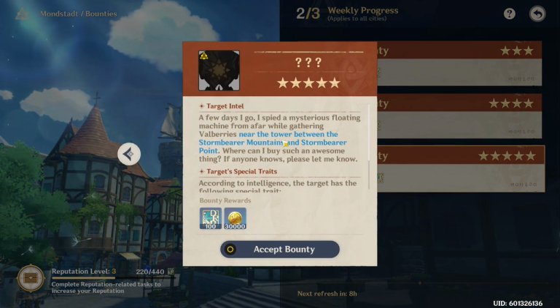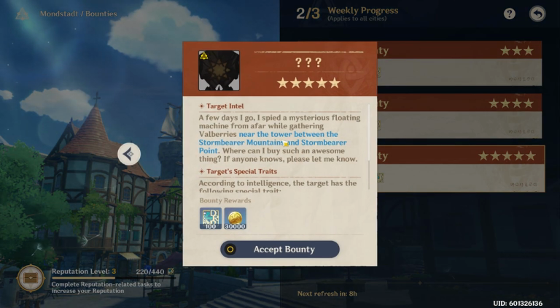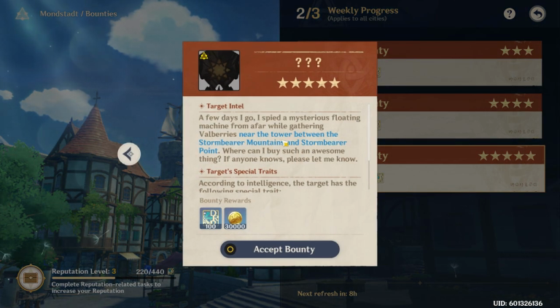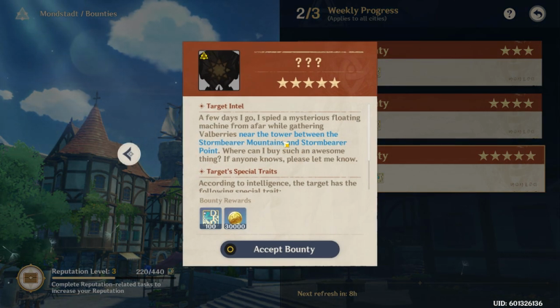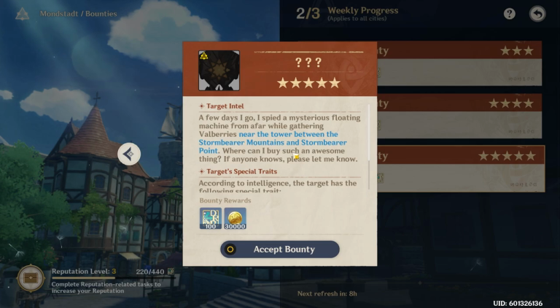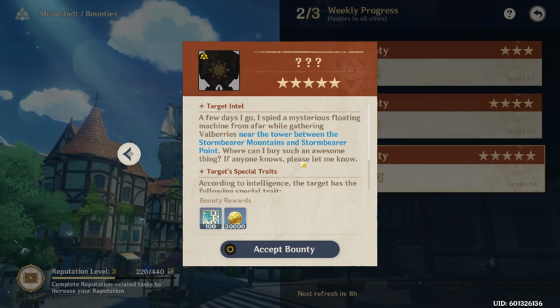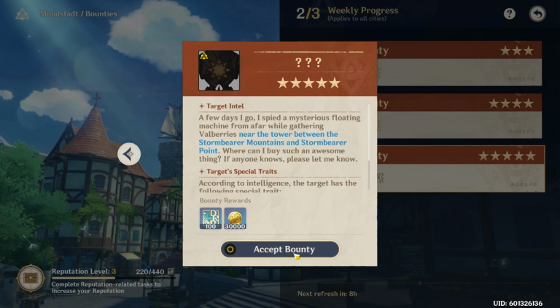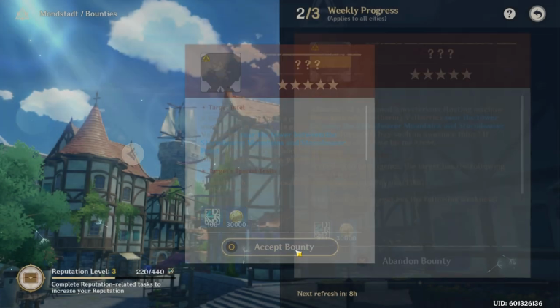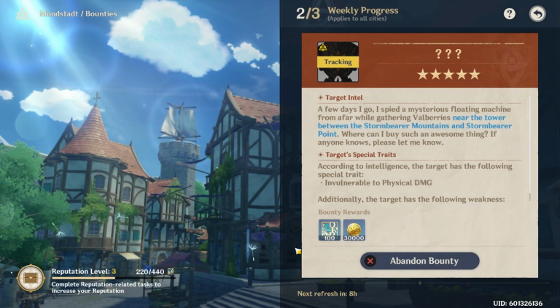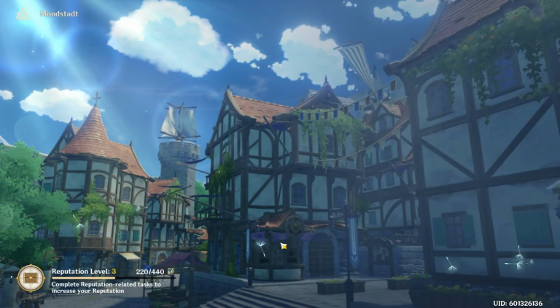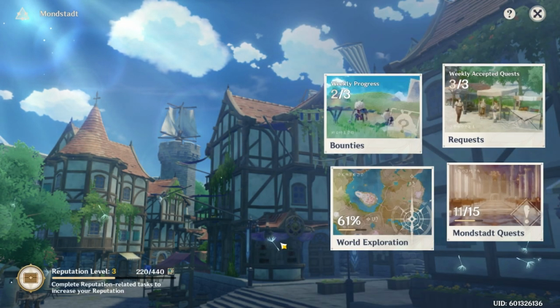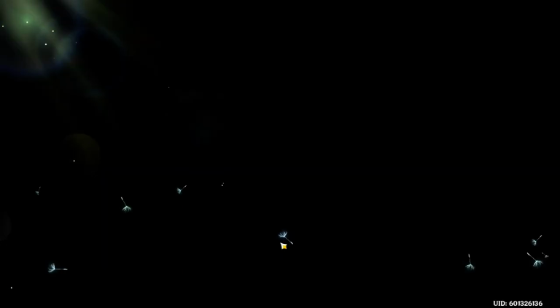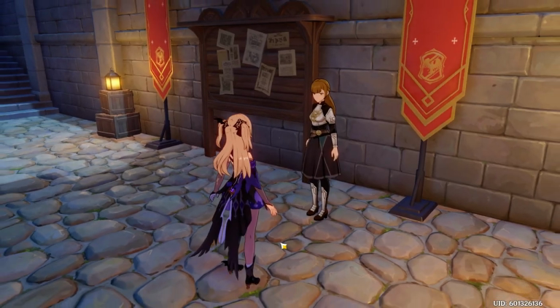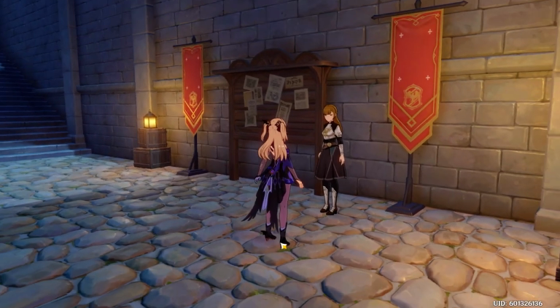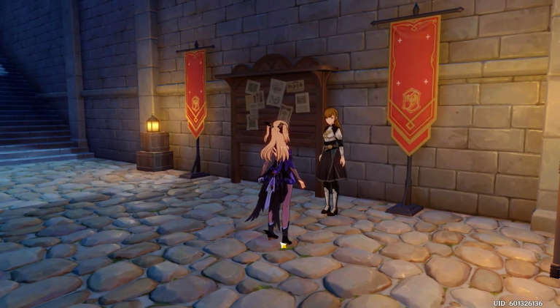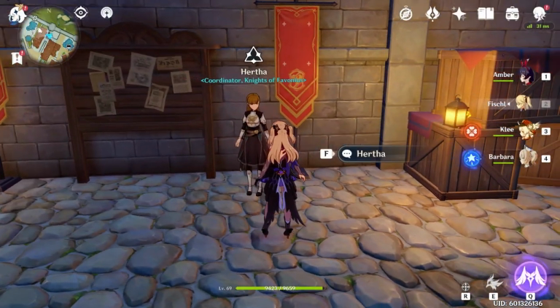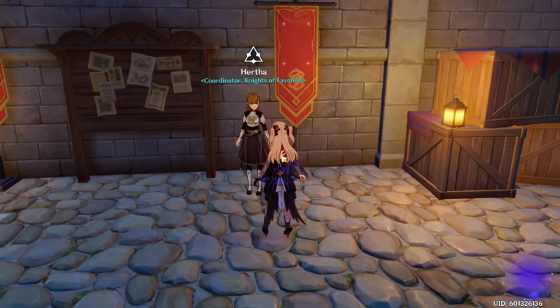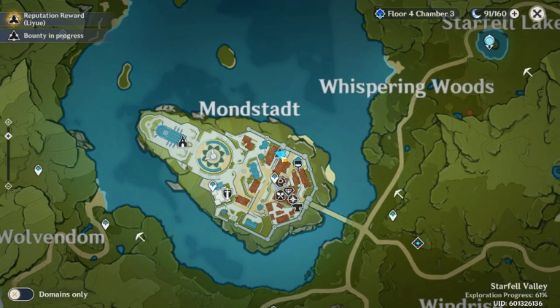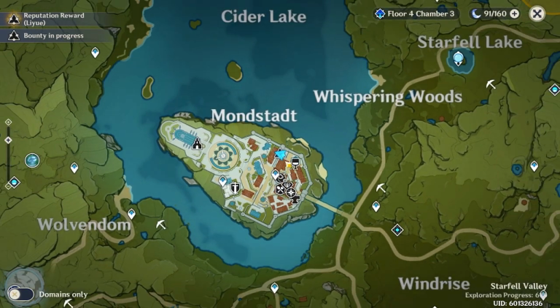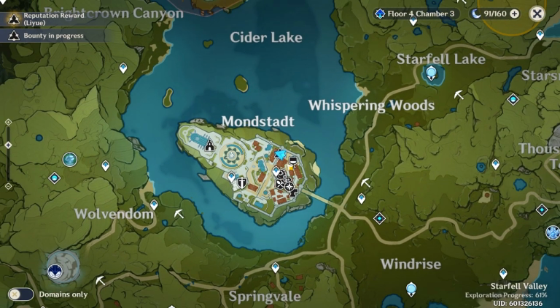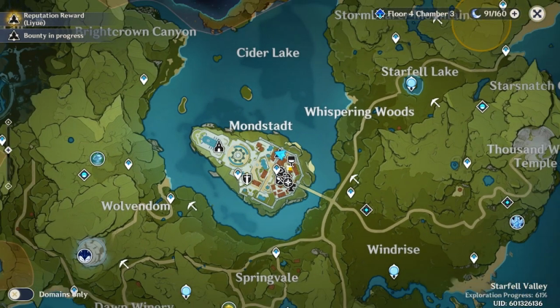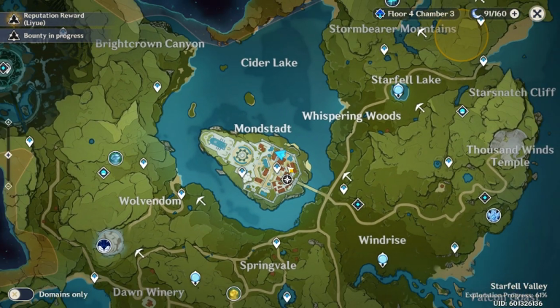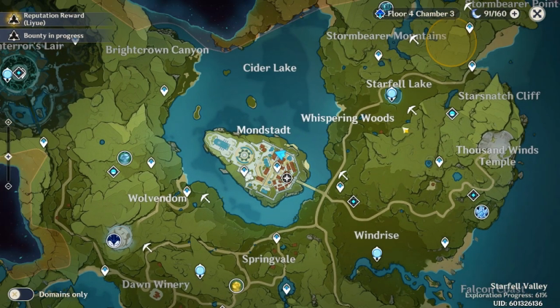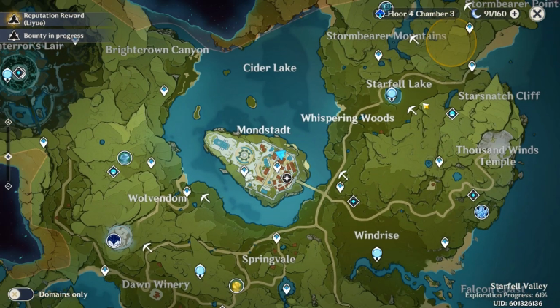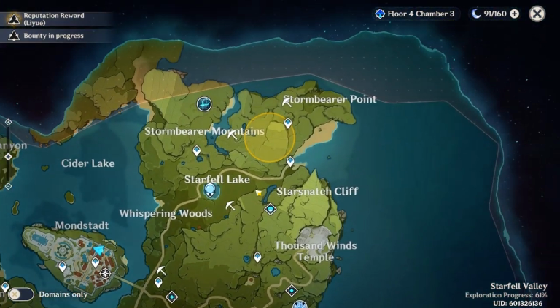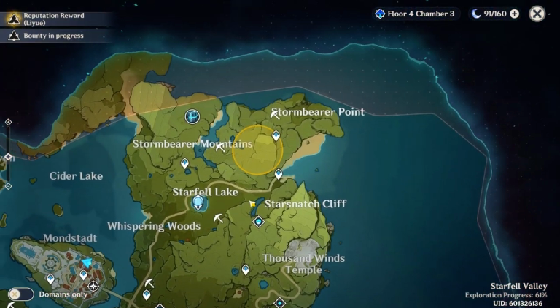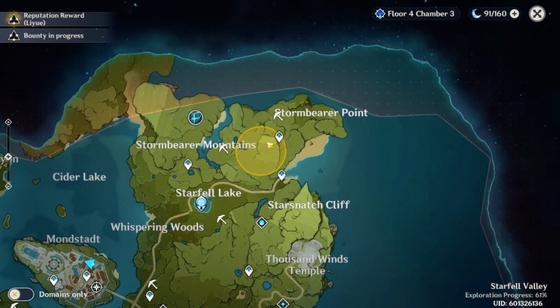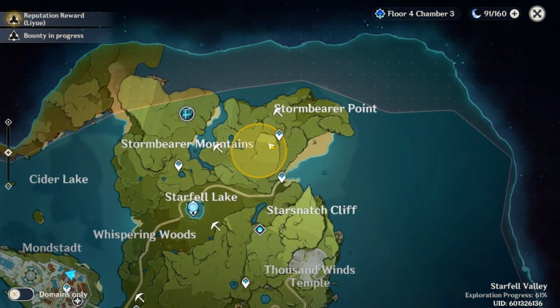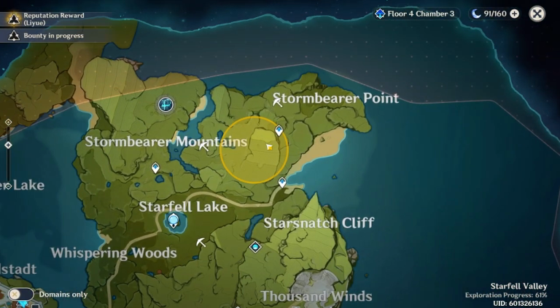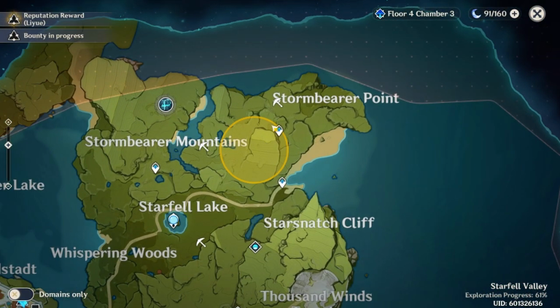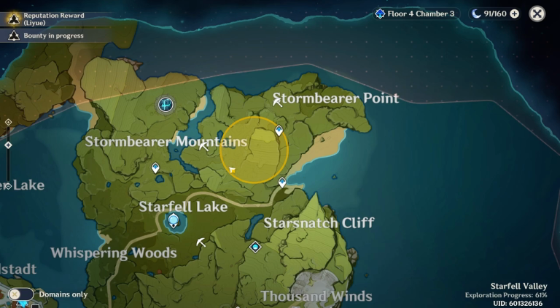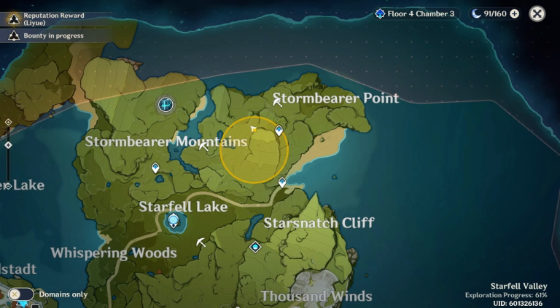It will provide a hint of the target location. If you have no clue where that is, that's okay — just open up the world map and look for the yellow zone. This is the bounty location.